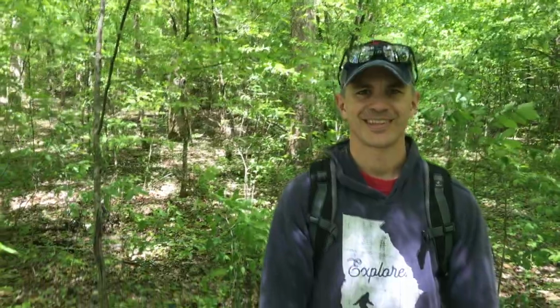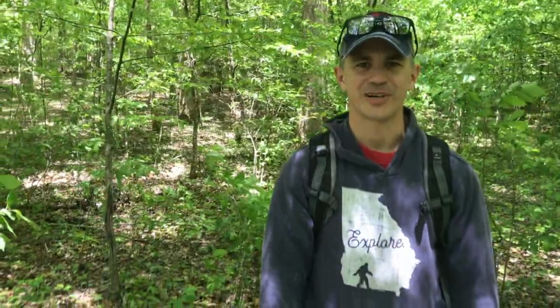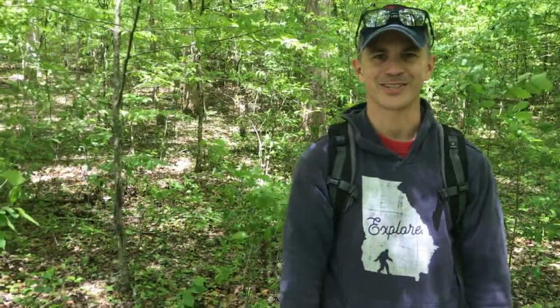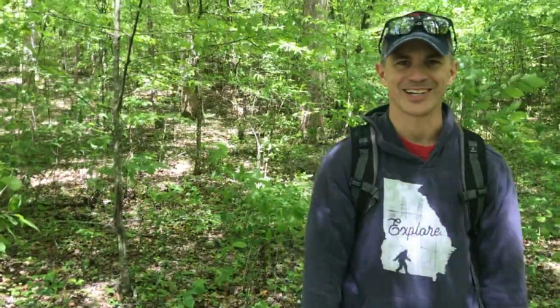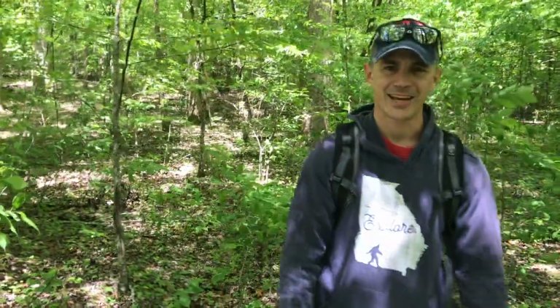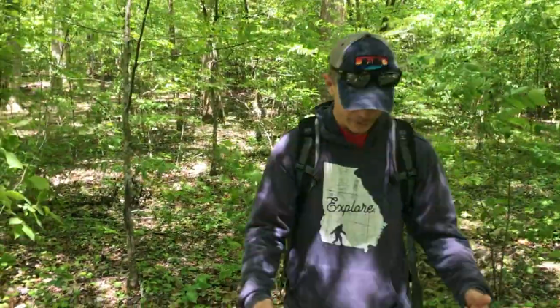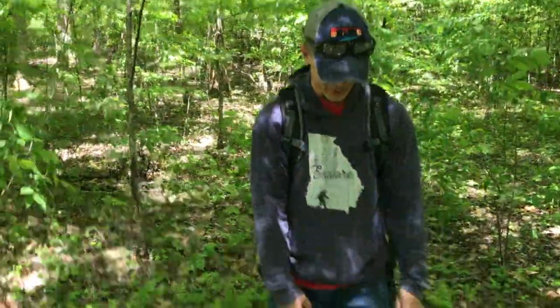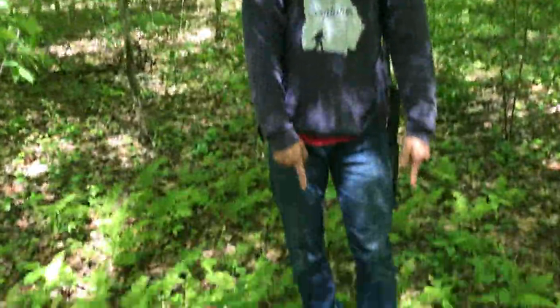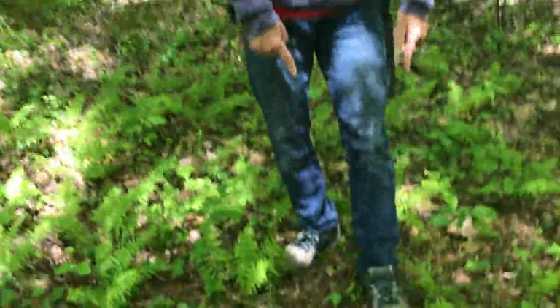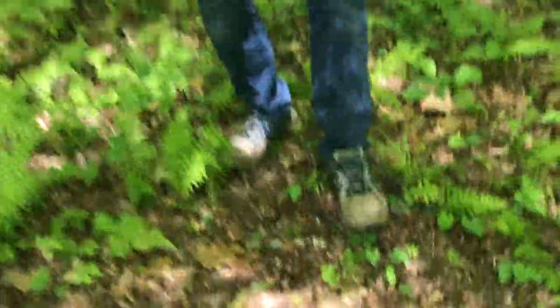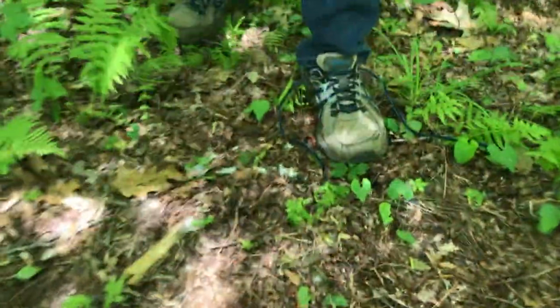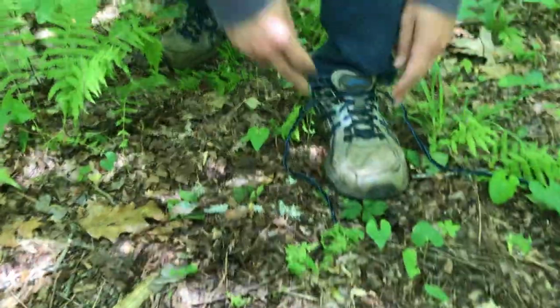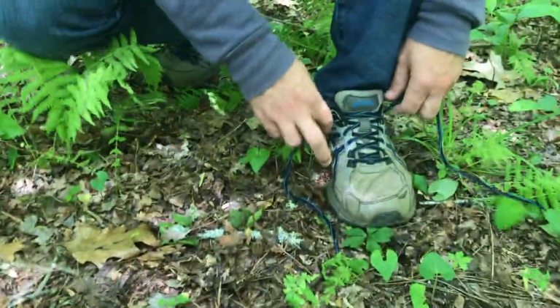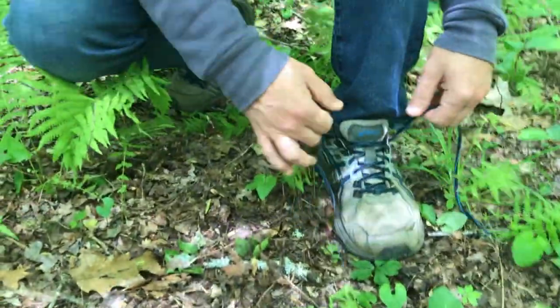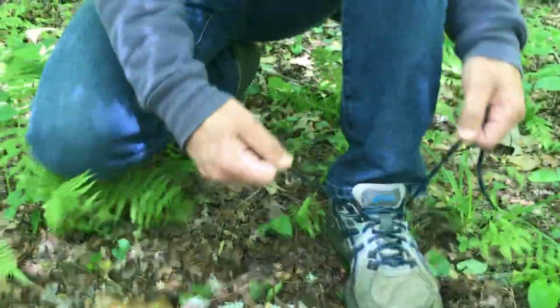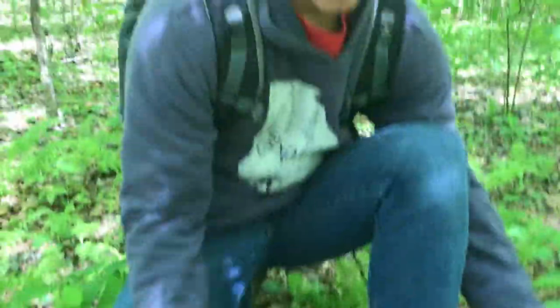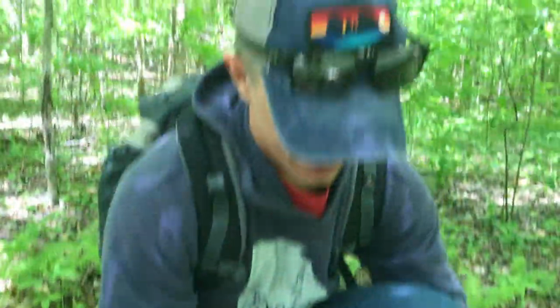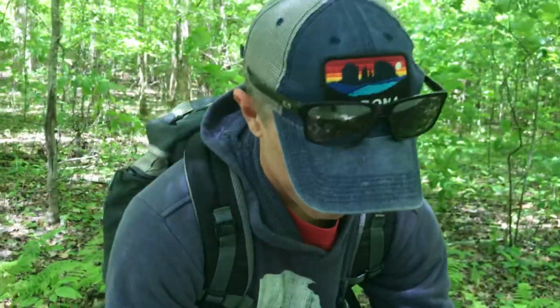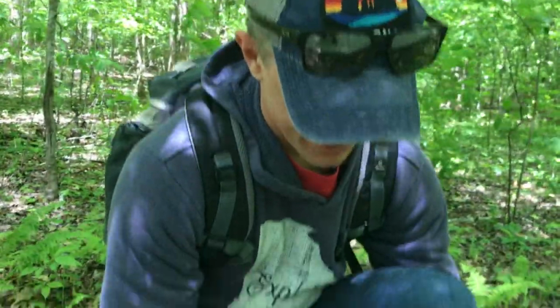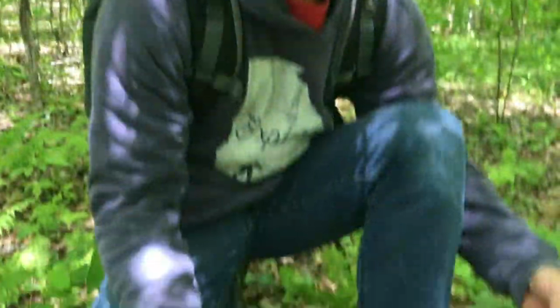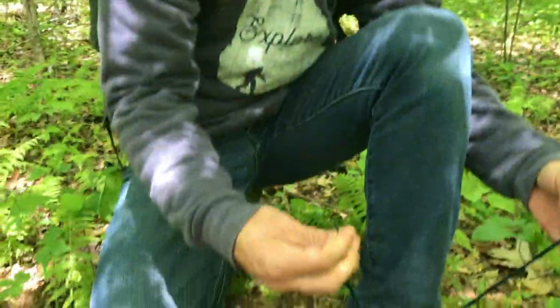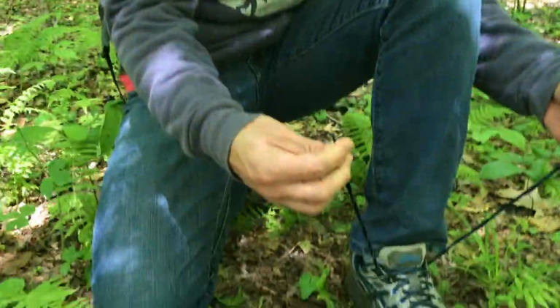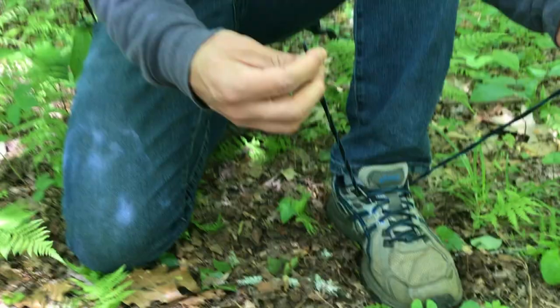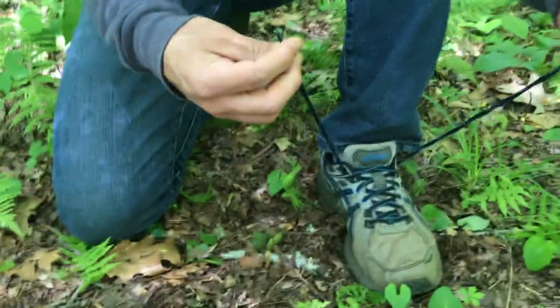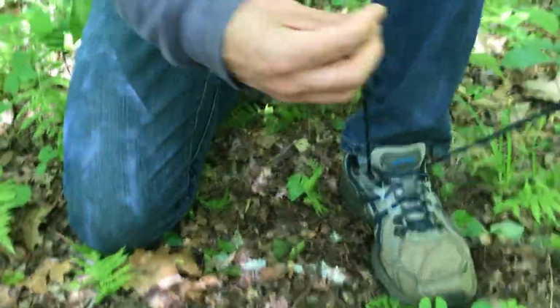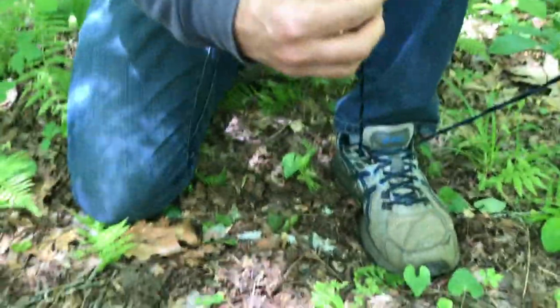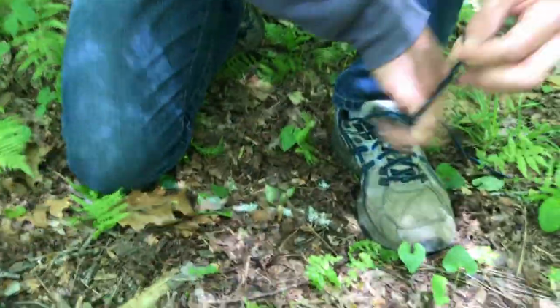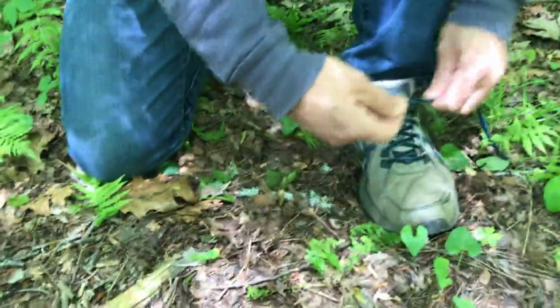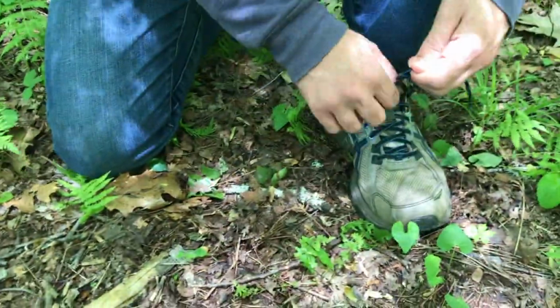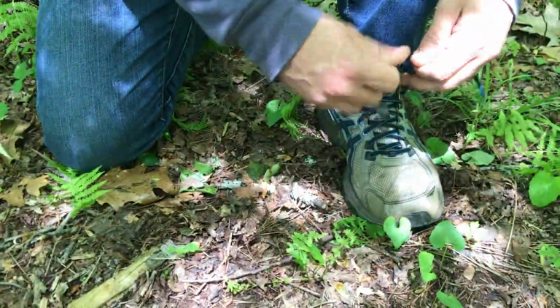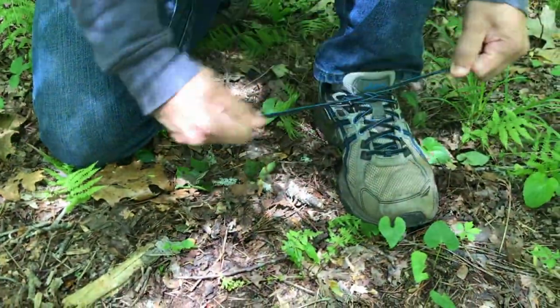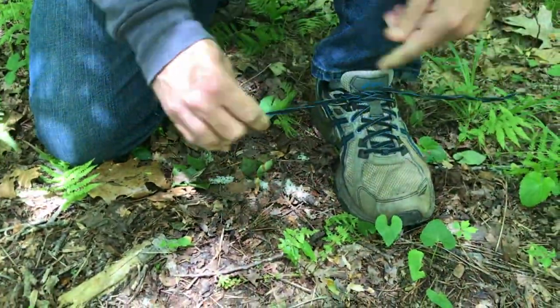Hey squatches, what's going on! If you've been on the trail and your shoelaces come undone, it's just a pain. So one thing that someone taught me is to just modify your shoe tying a little bit.